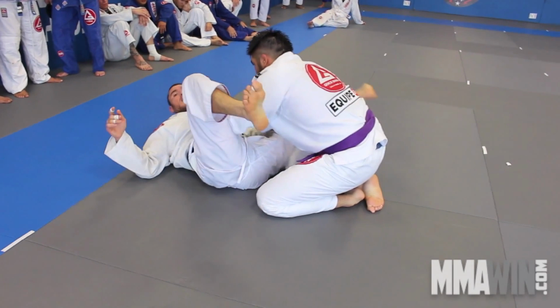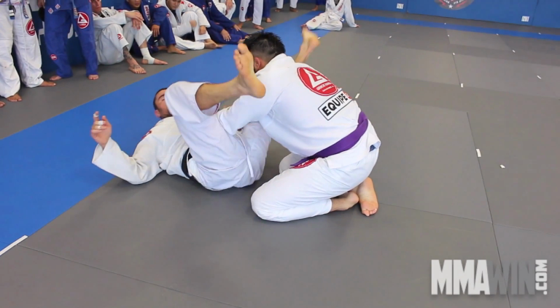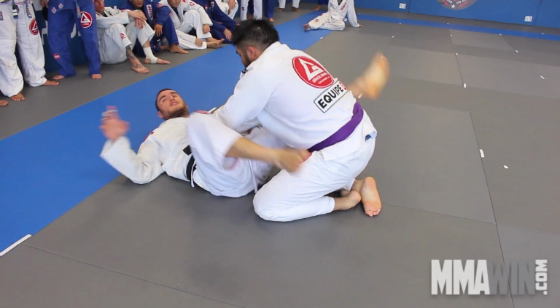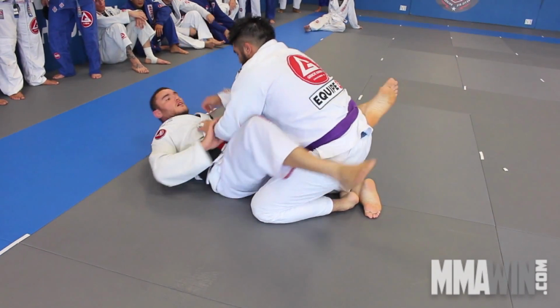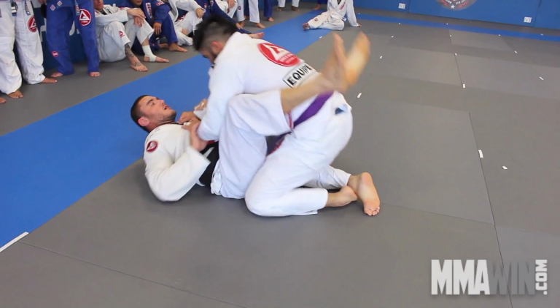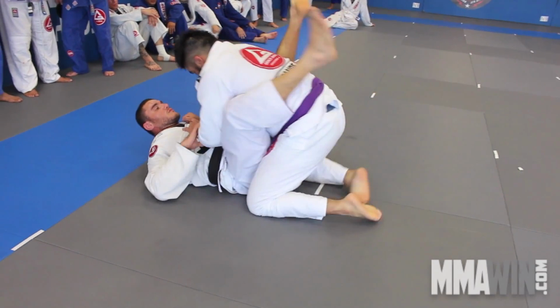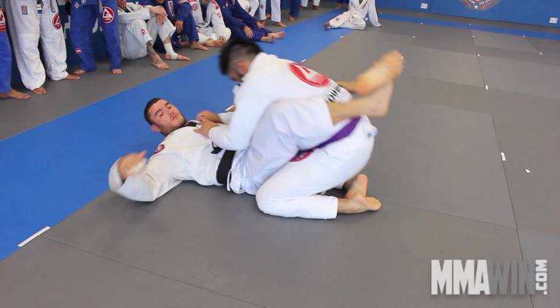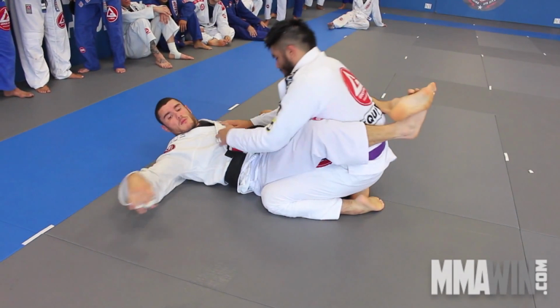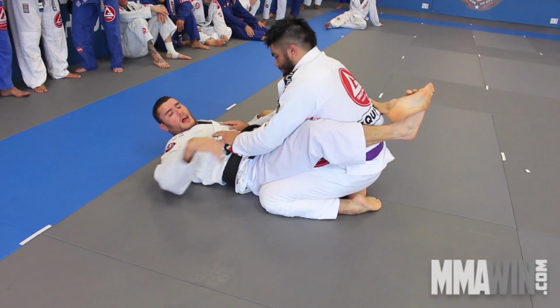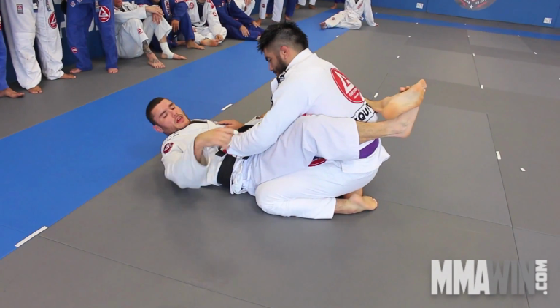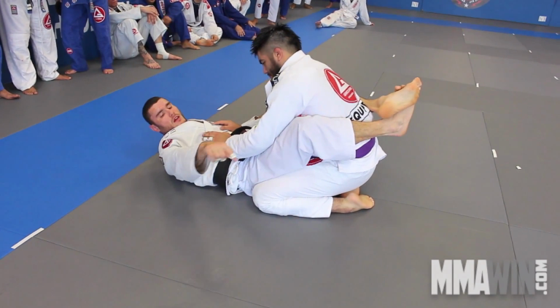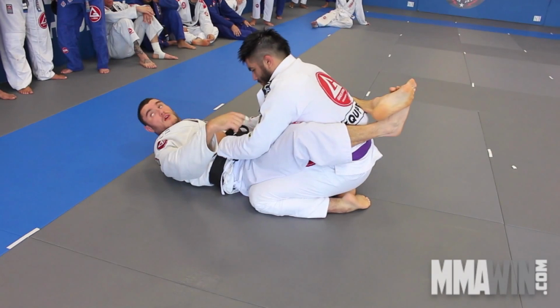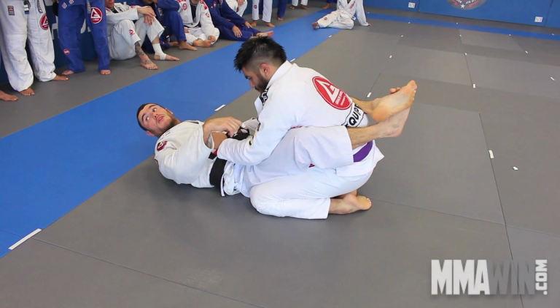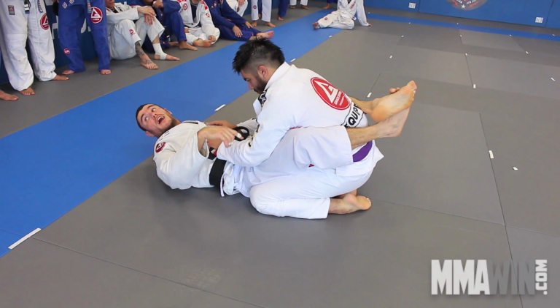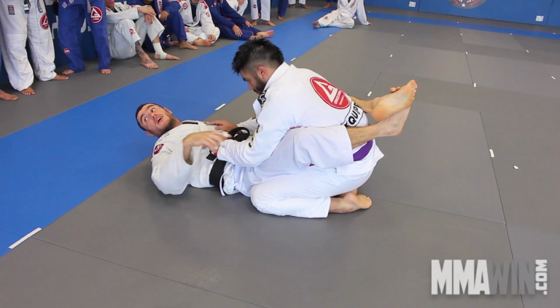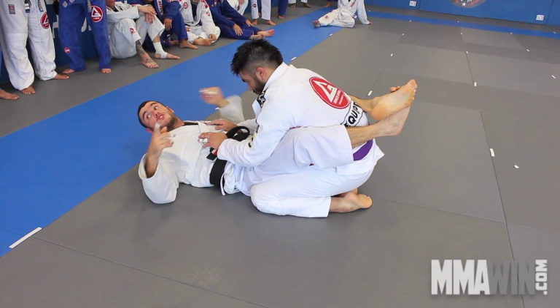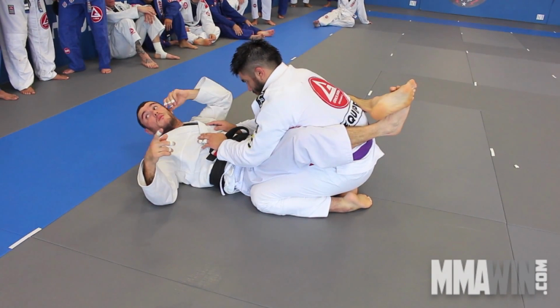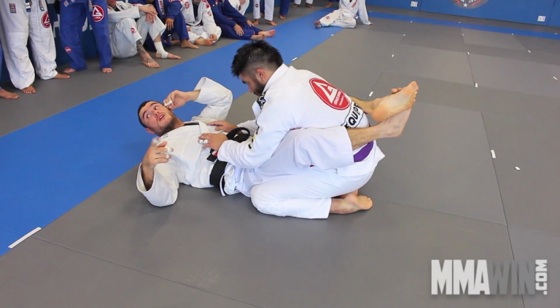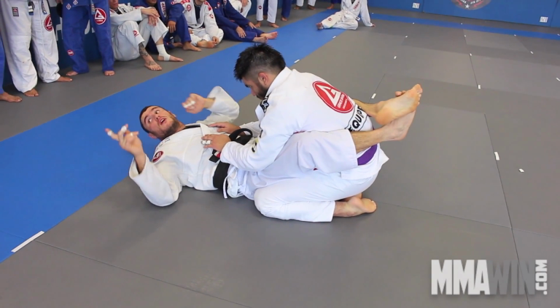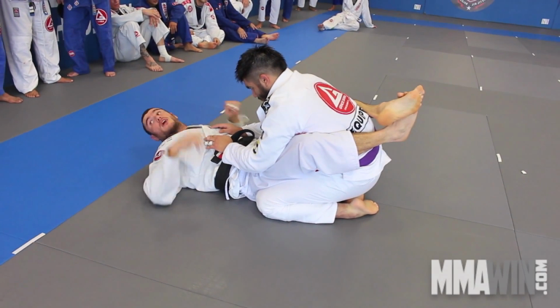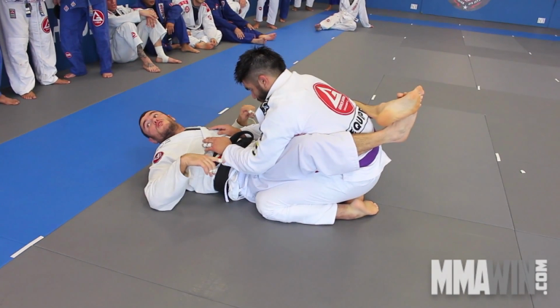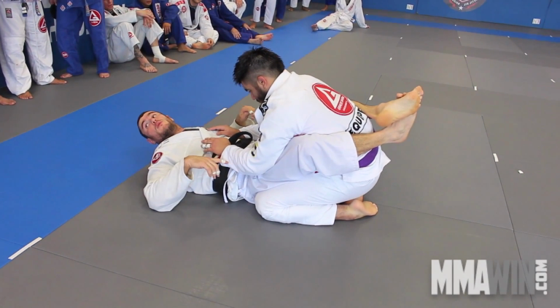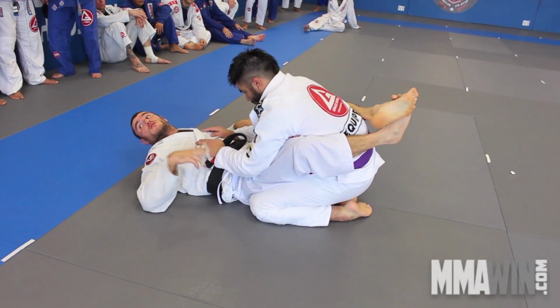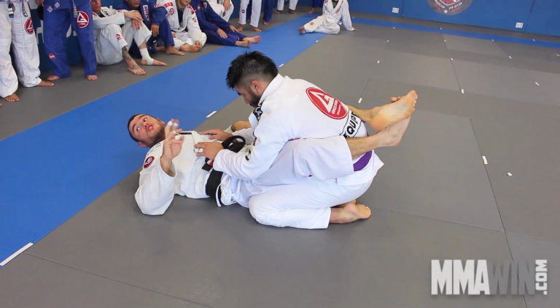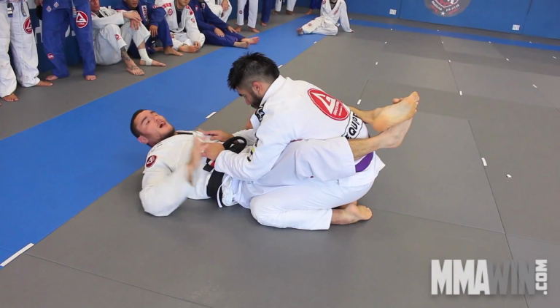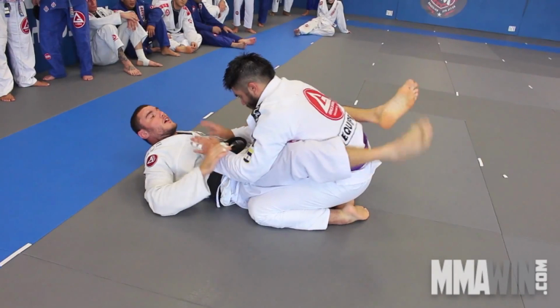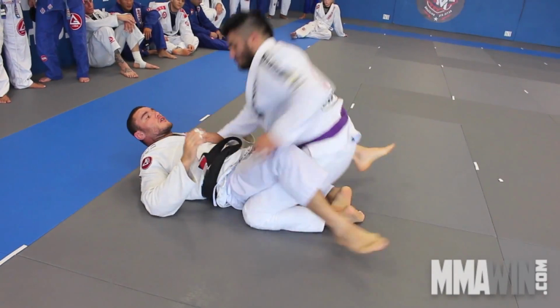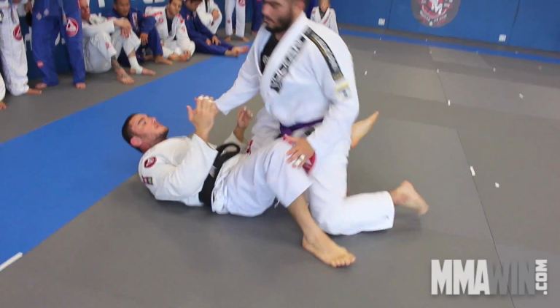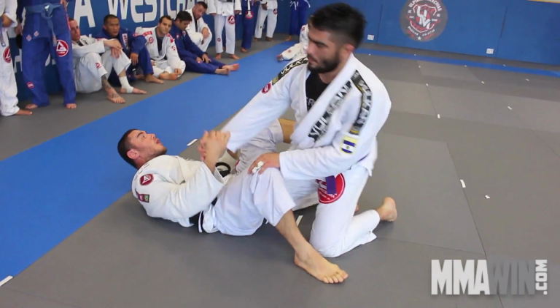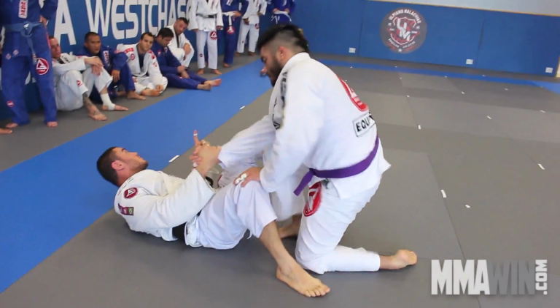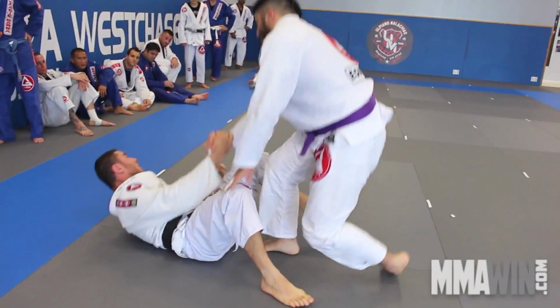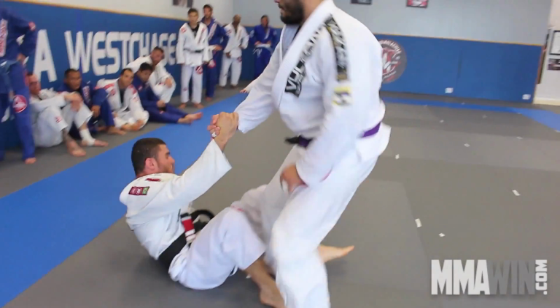I want you guys to make one line right here, one line right there. You're going to do it for one minute, your partner is going to do it for one minute, and you're going to switch two times. Grab the same partner that you had in the last training.